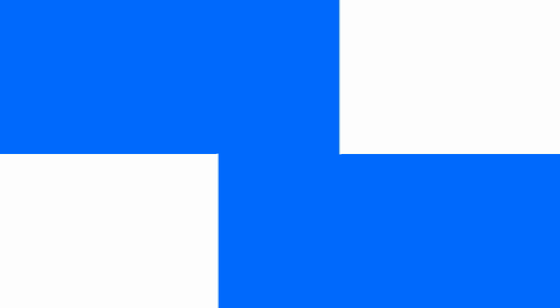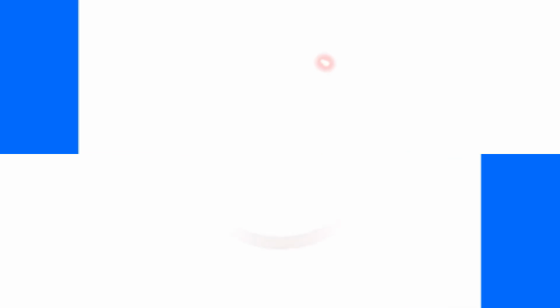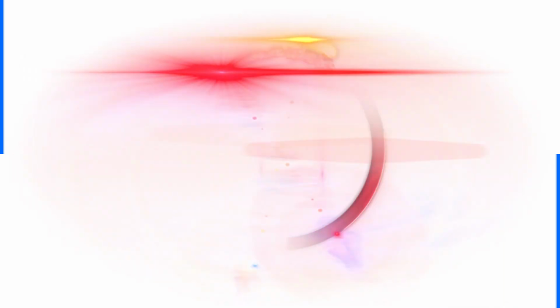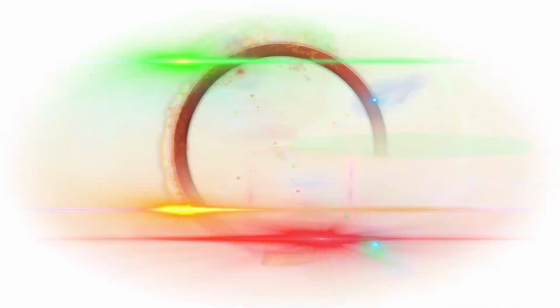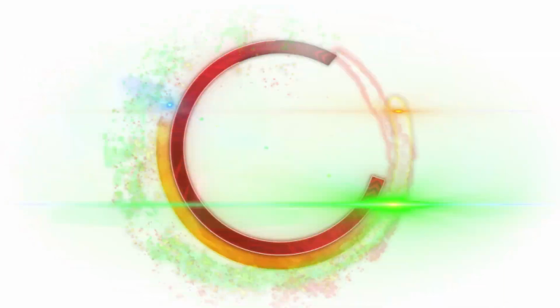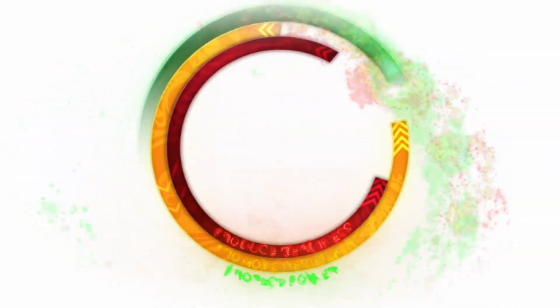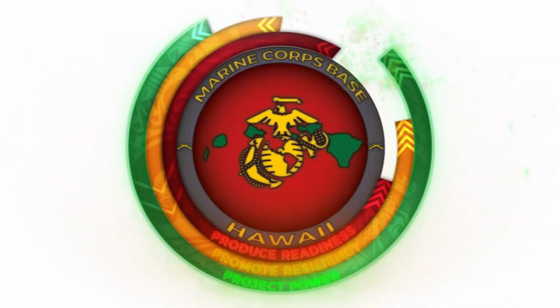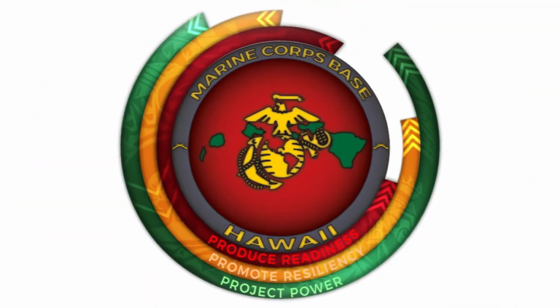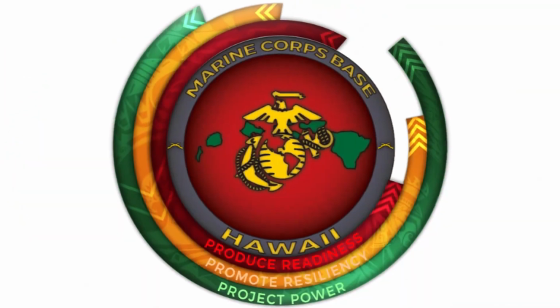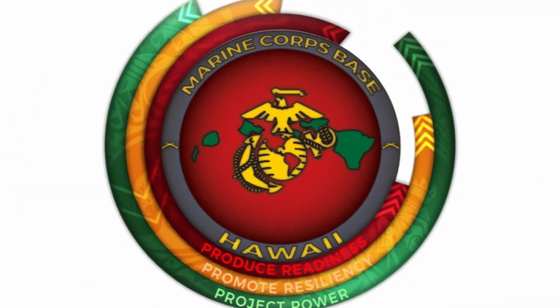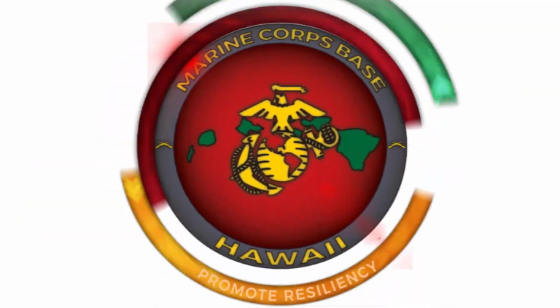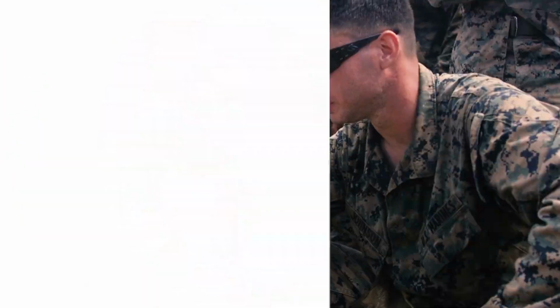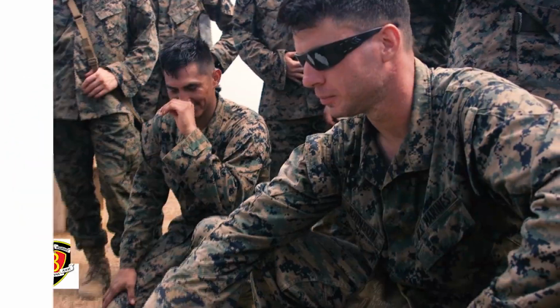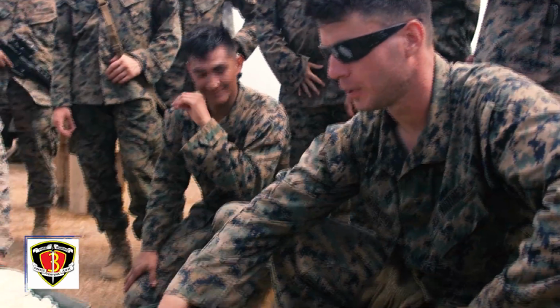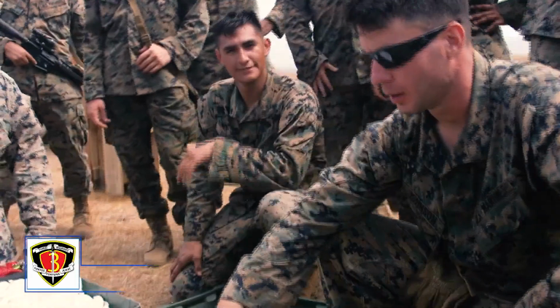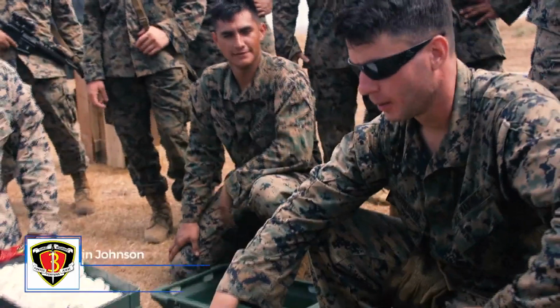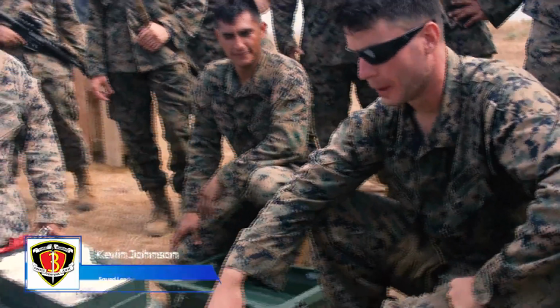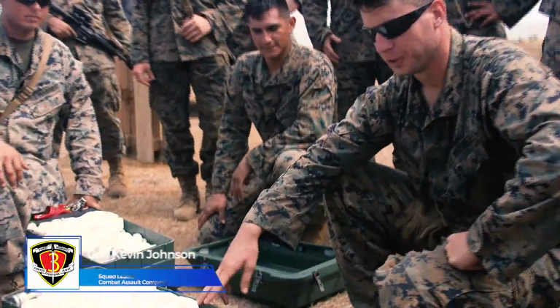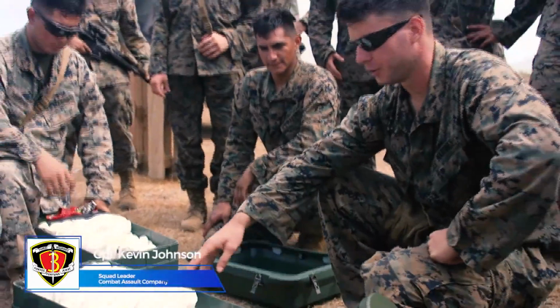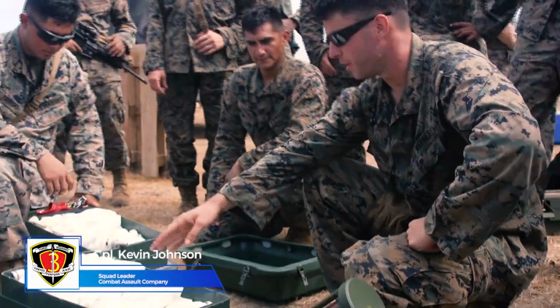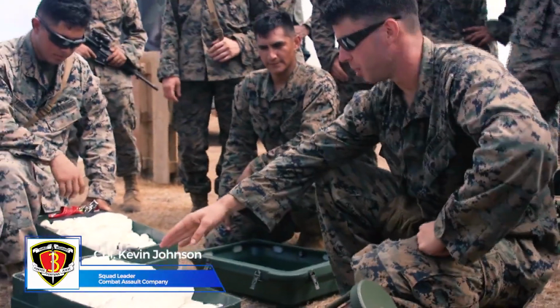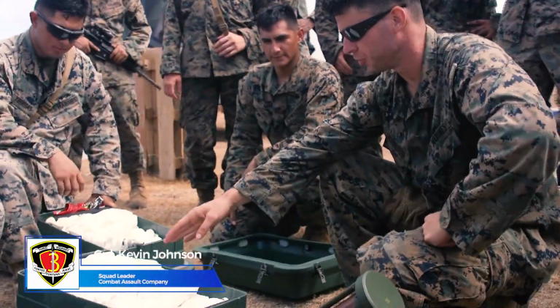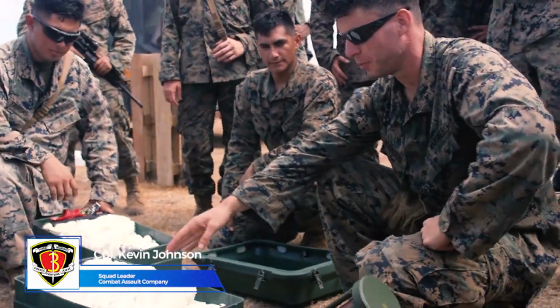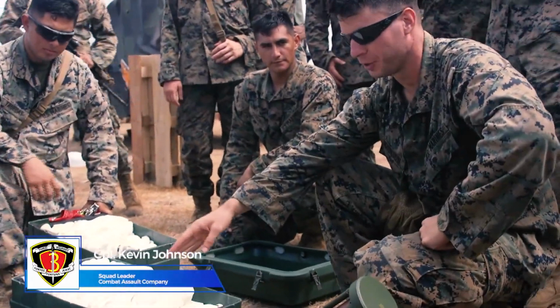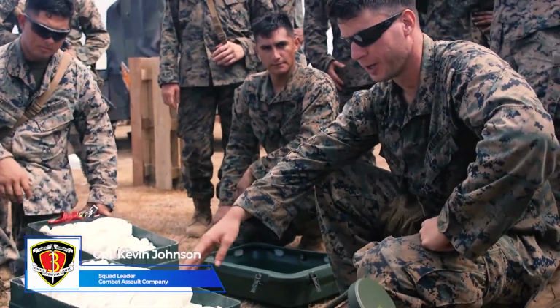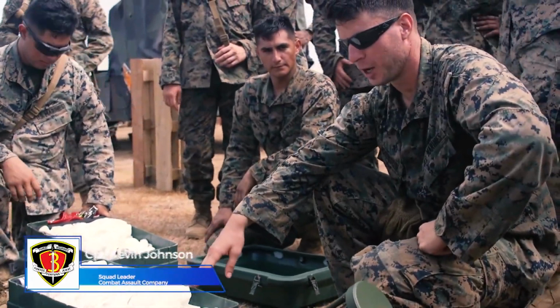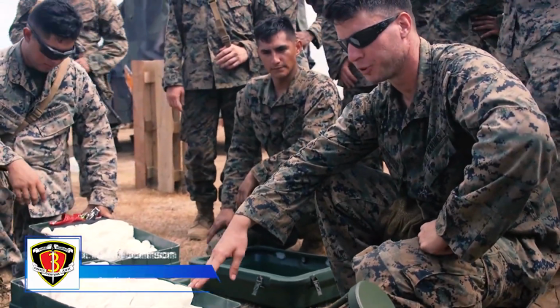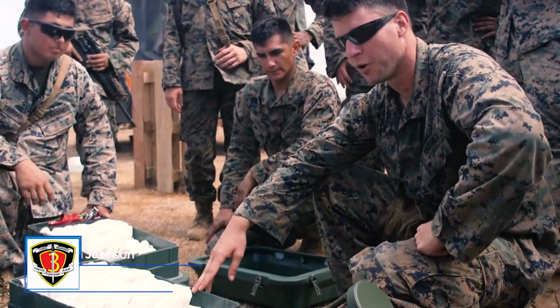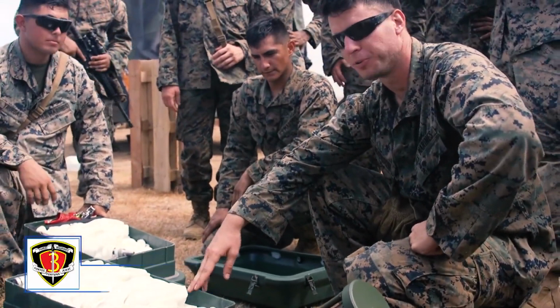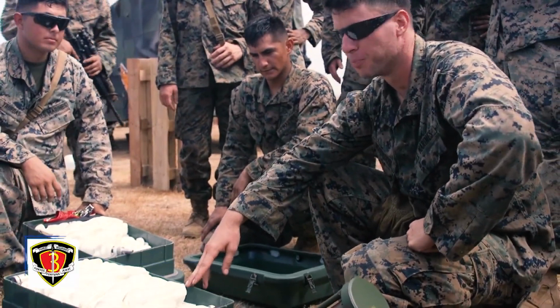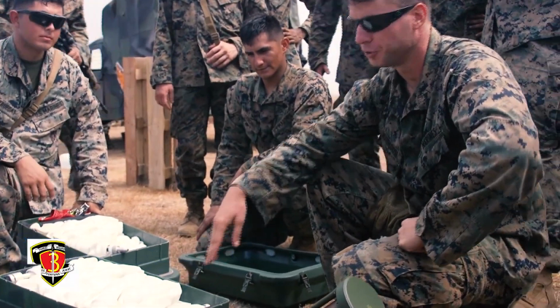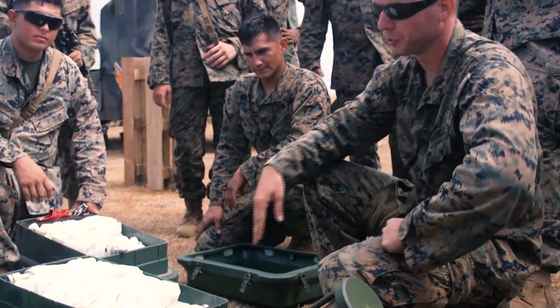Alright, so this is the APOB system. It's an anti-personnel obstacle breaching system.